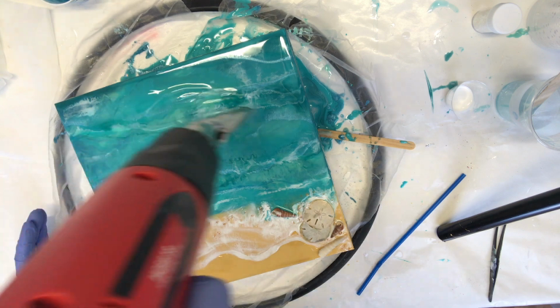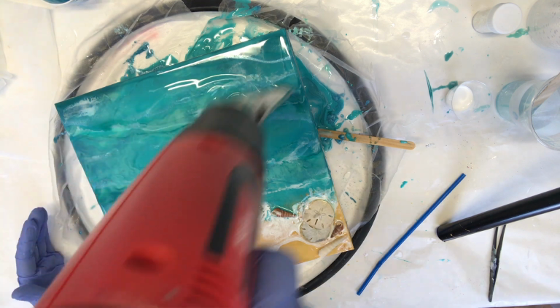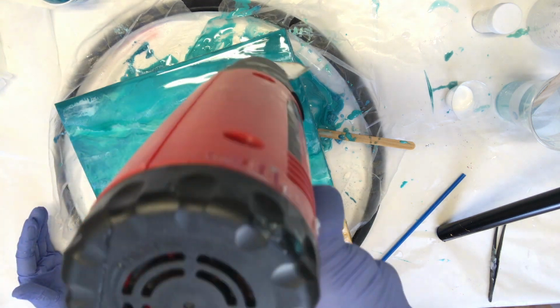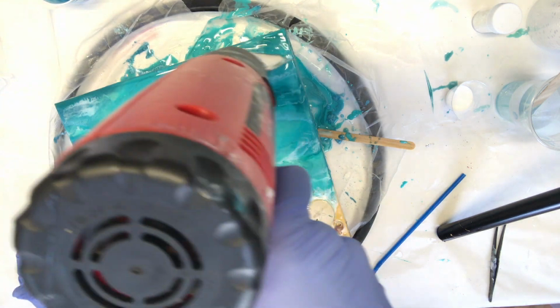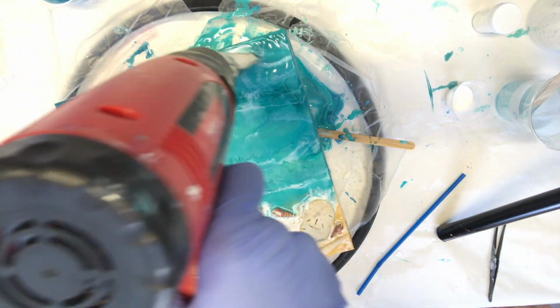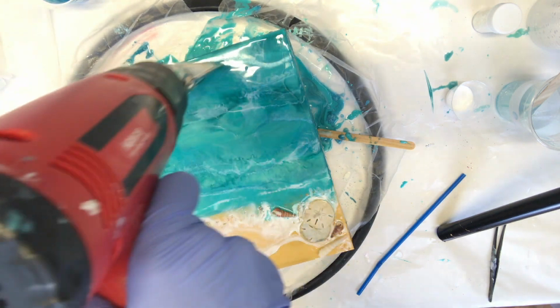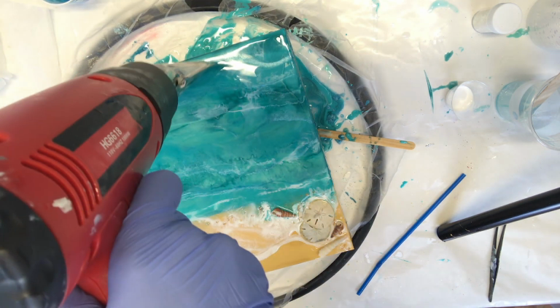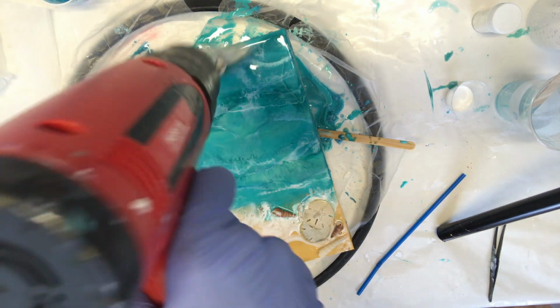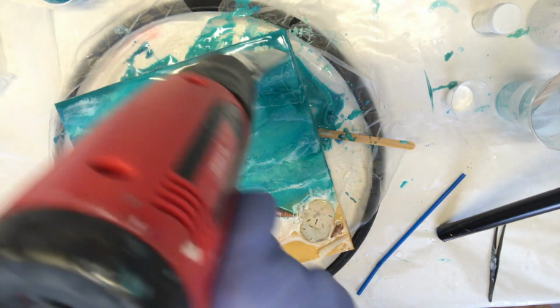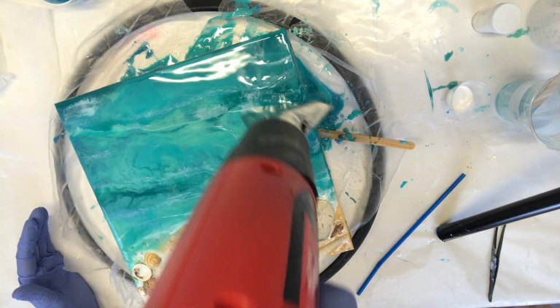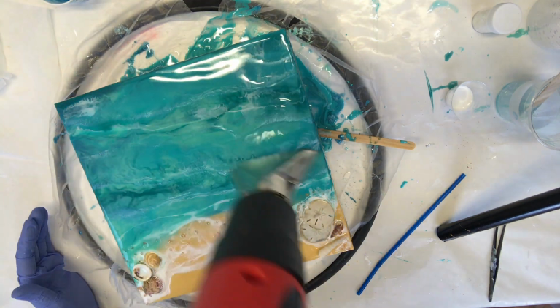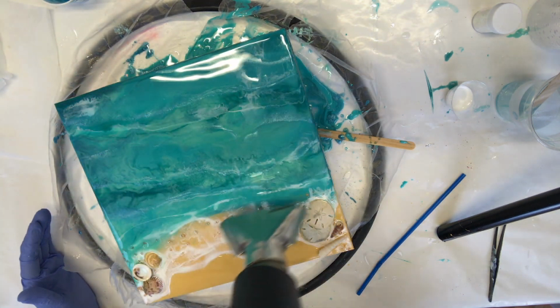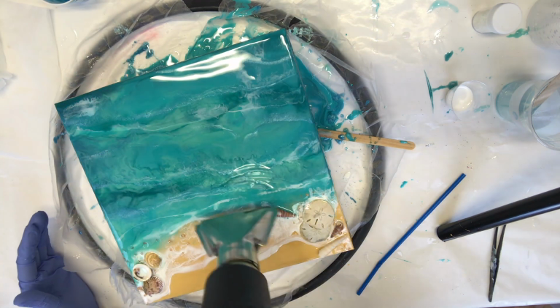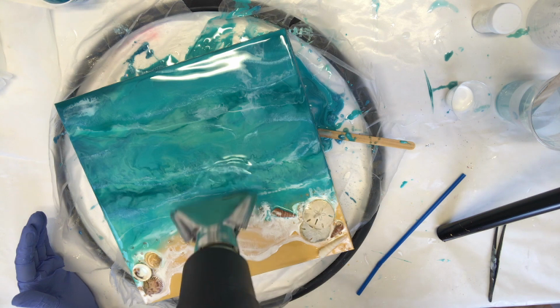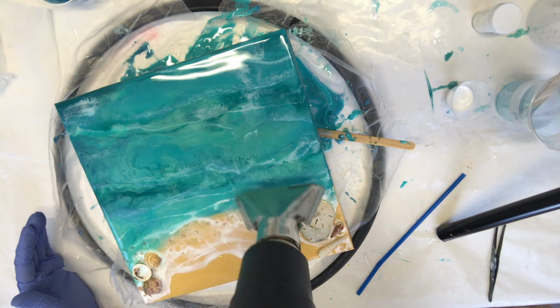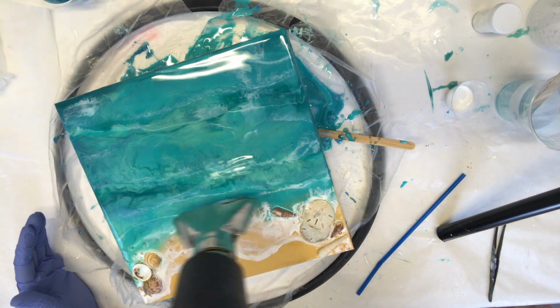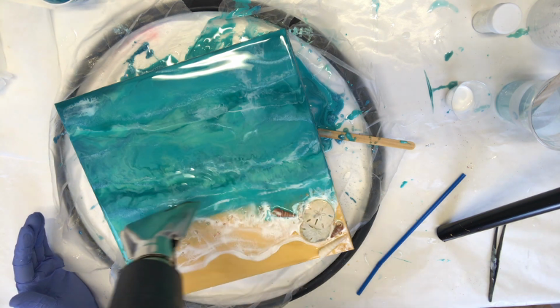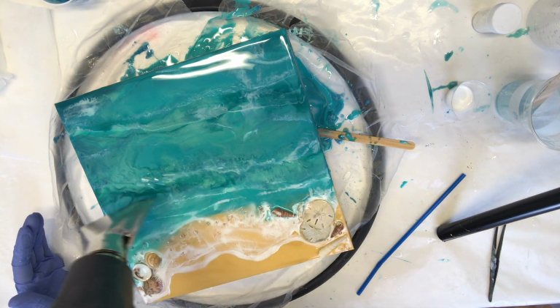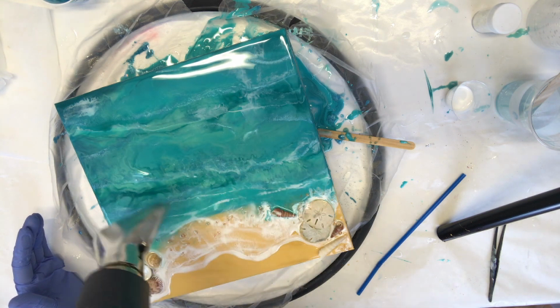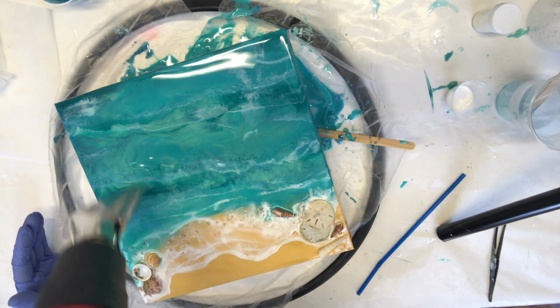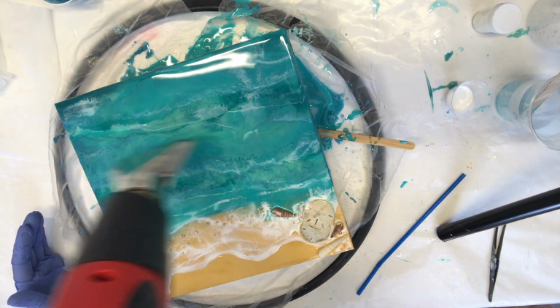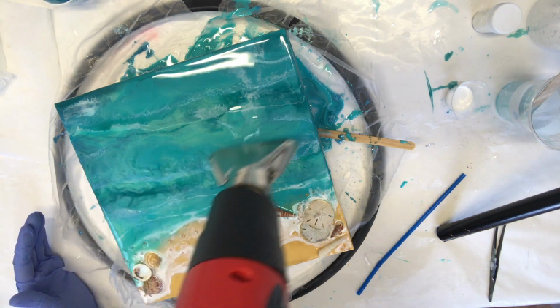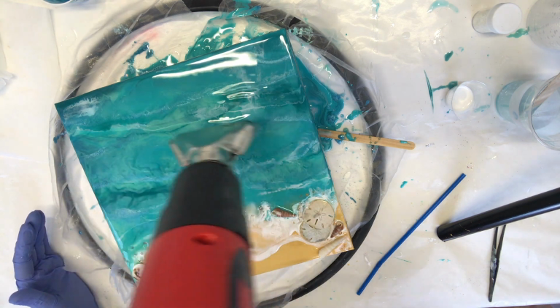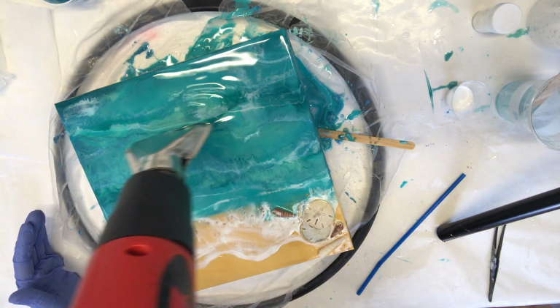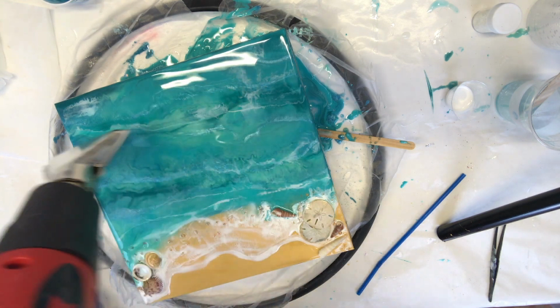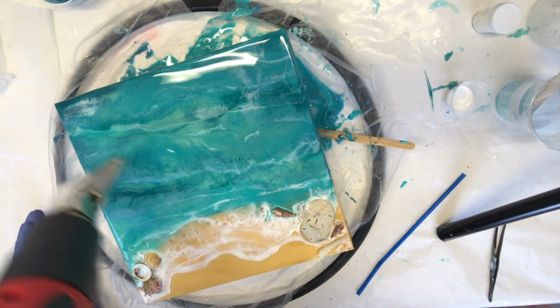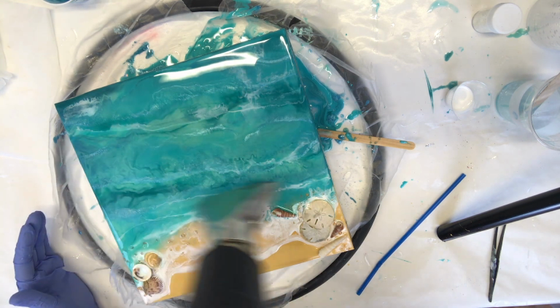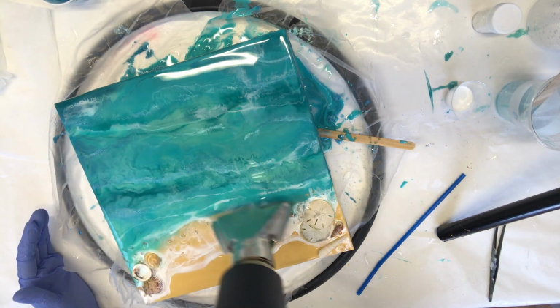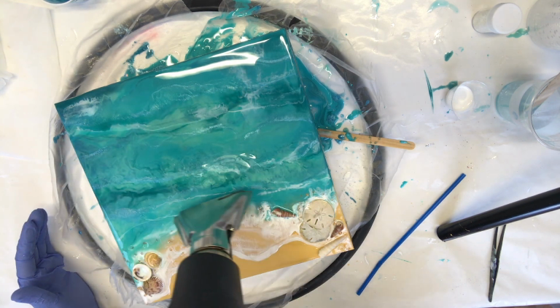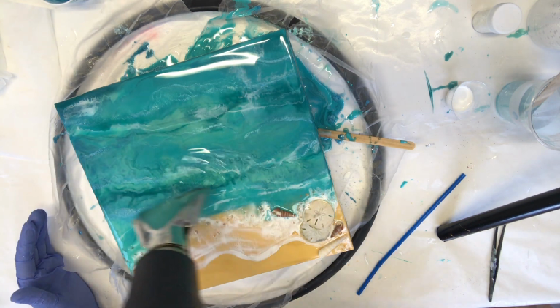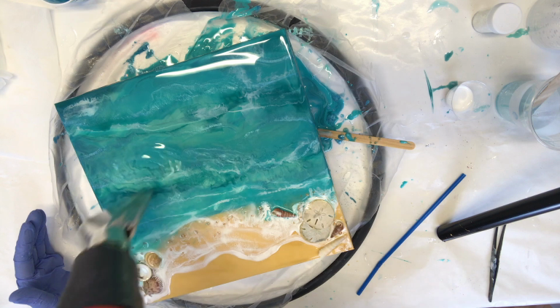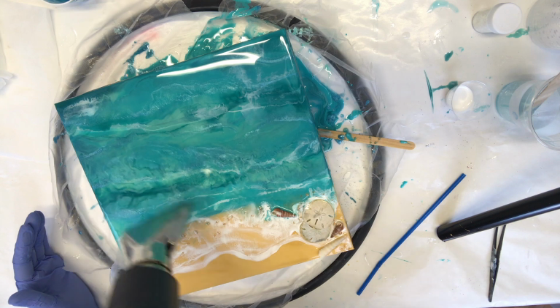I'm blasting this with my heat gun on a little higher setting with a little heavier heat, because I really want that pearlescent to spread throughout the resin.